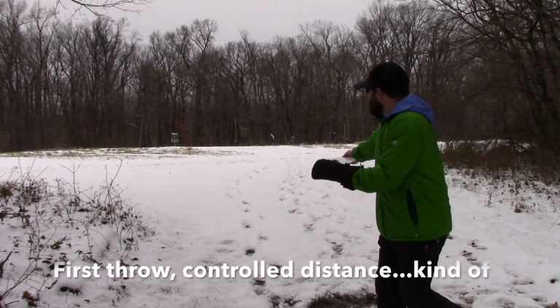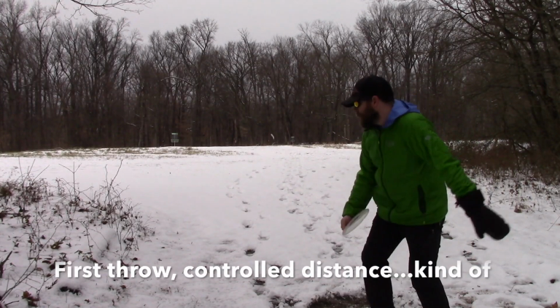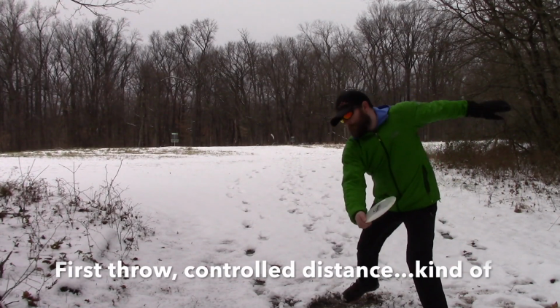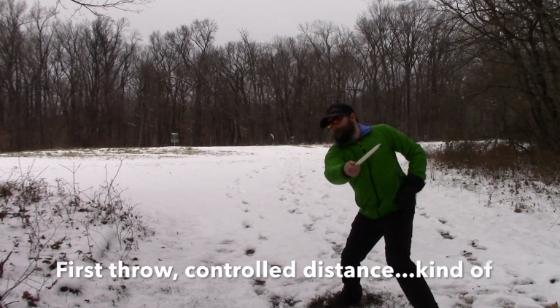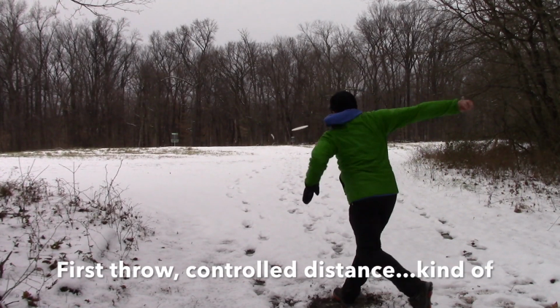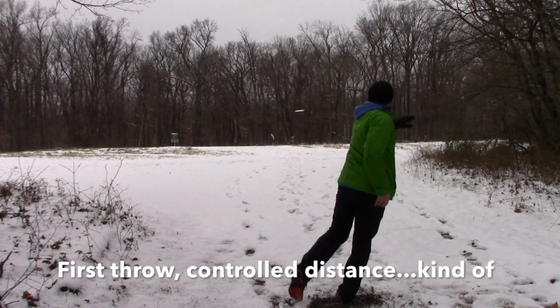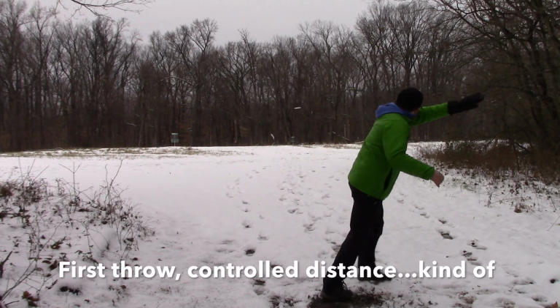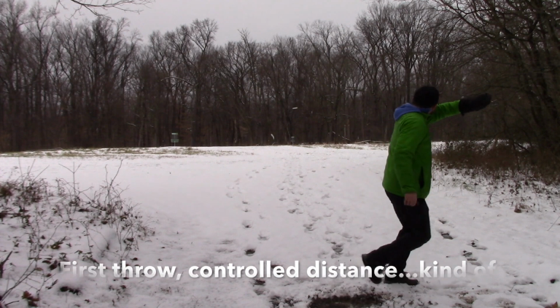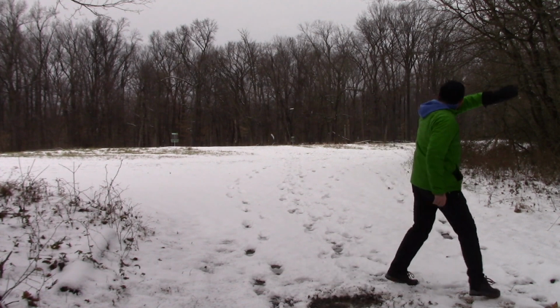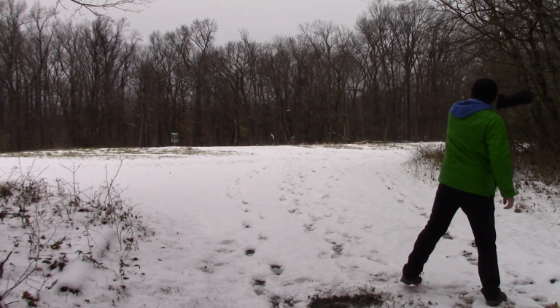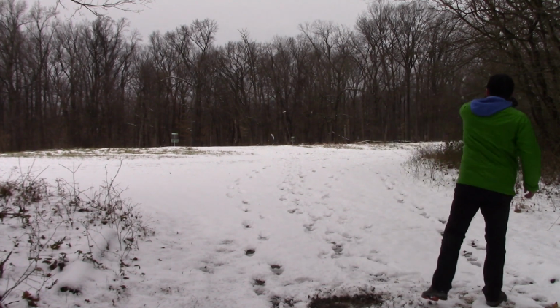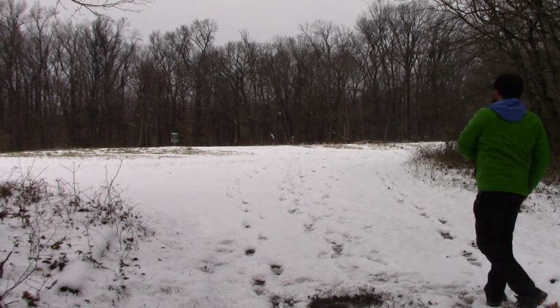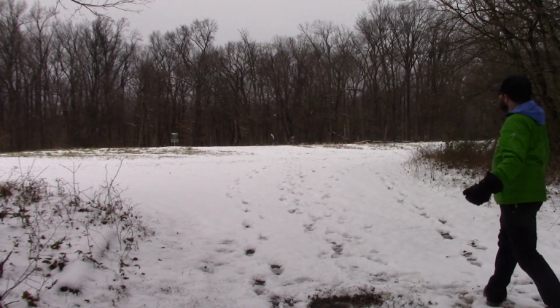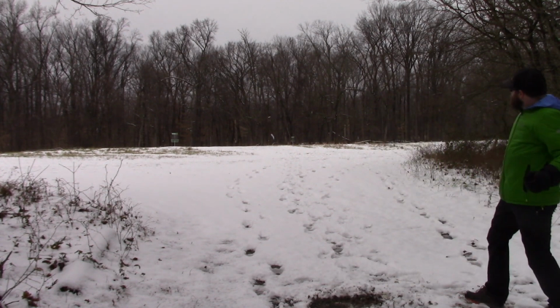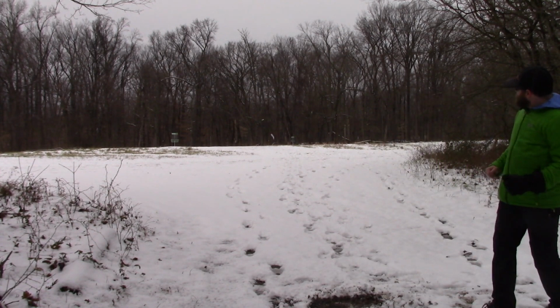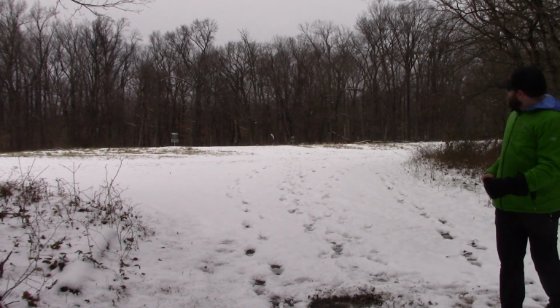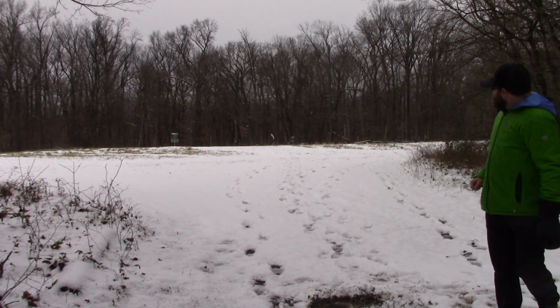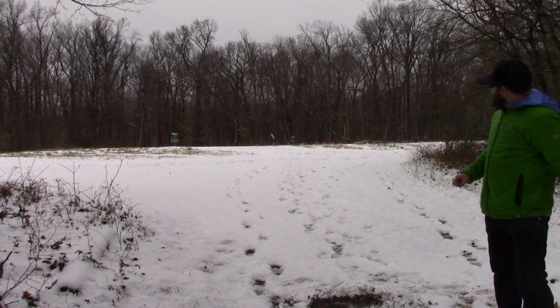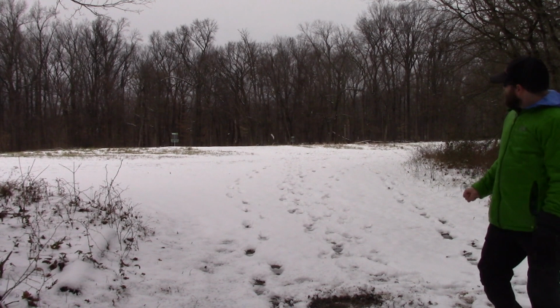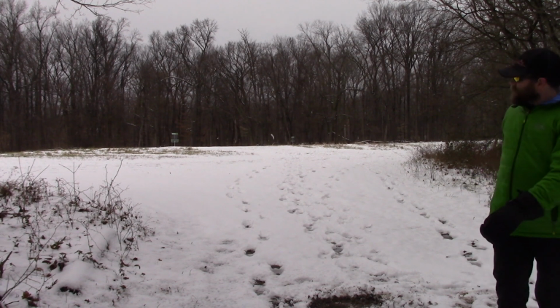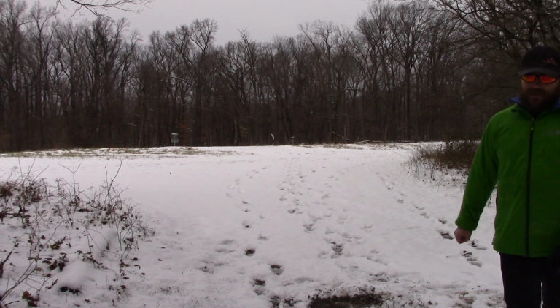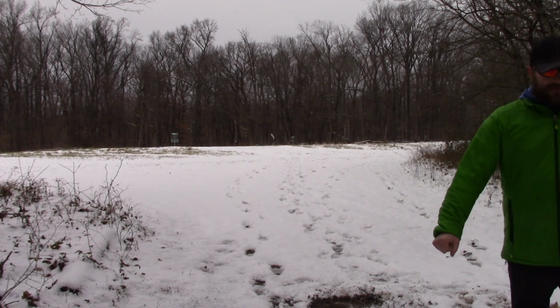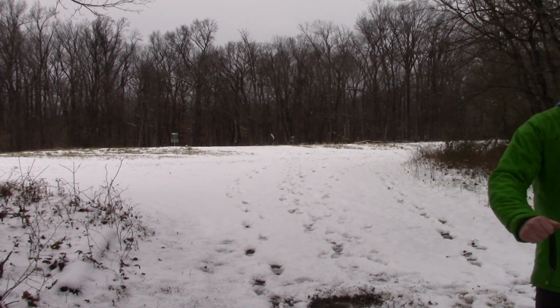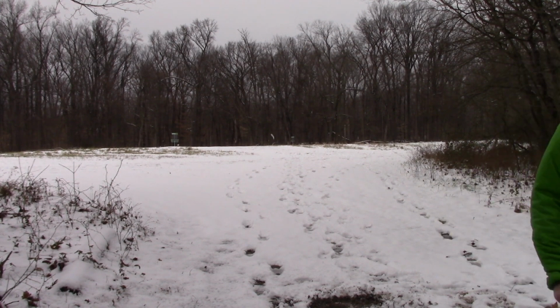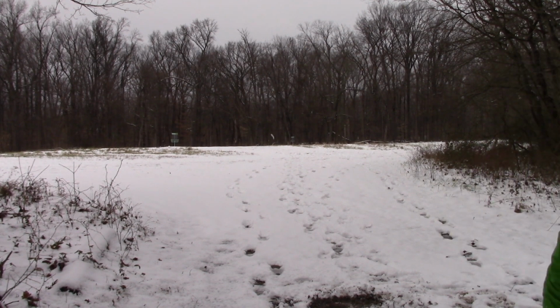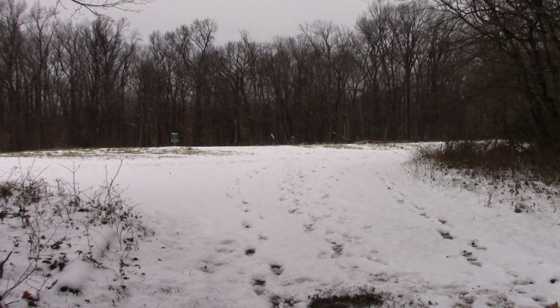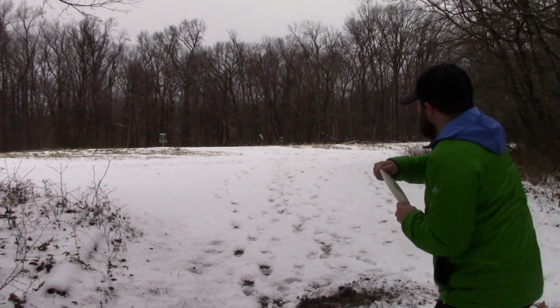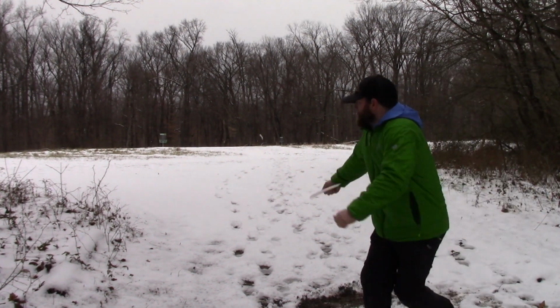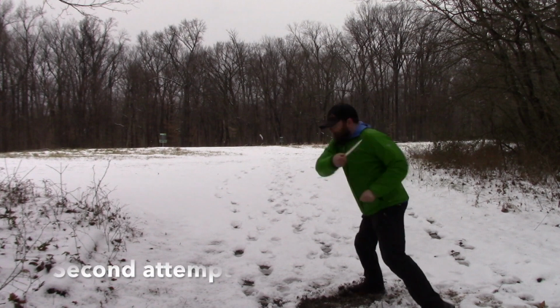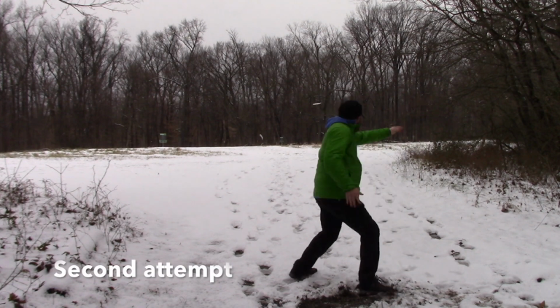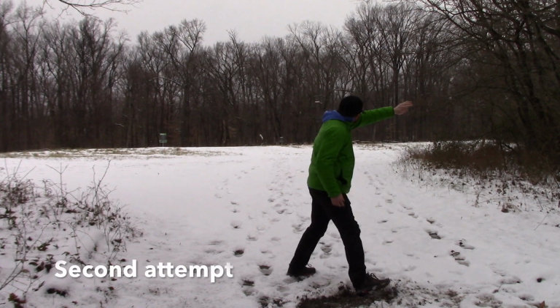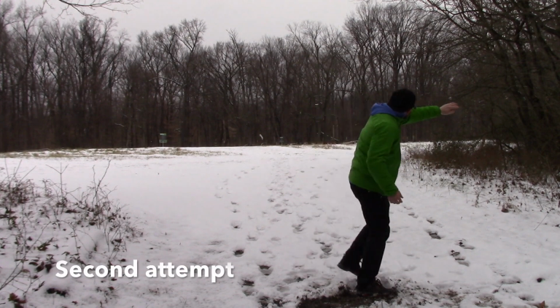Alright, so here we go out to the field. Here's that first throw I was talking about. I was thinking it was going to be a nice straight disc, and I learned here that no, it was way more overstable than I was expecting. Look at that nice meat hook — it doesn't even cover 270 feet. But it did teach me that this is a different disc than I was expecting; I've got to snap it harder.